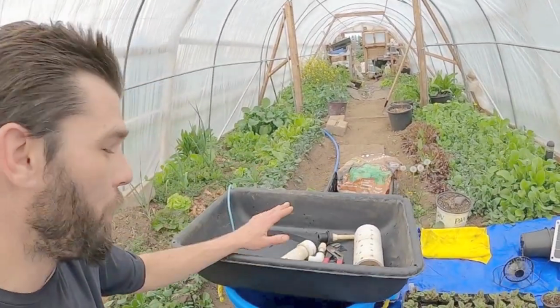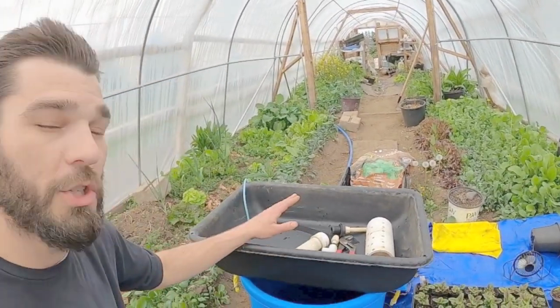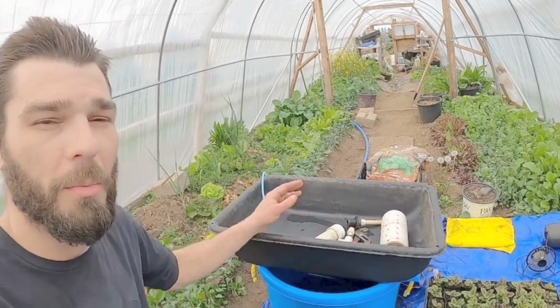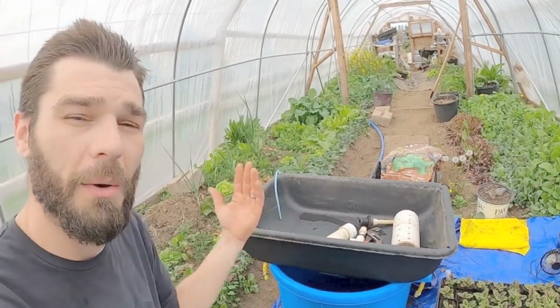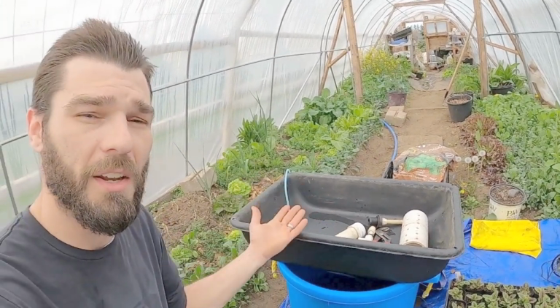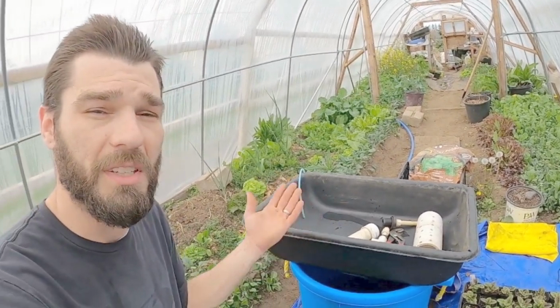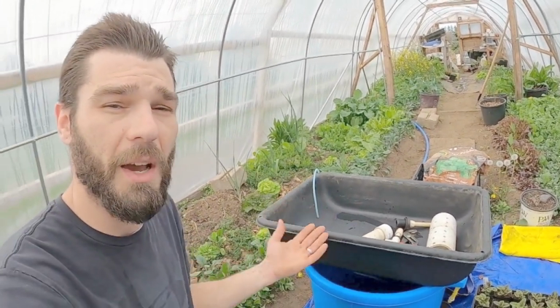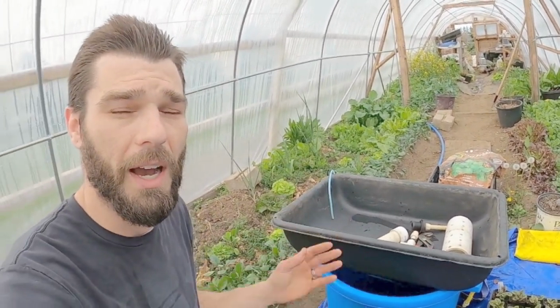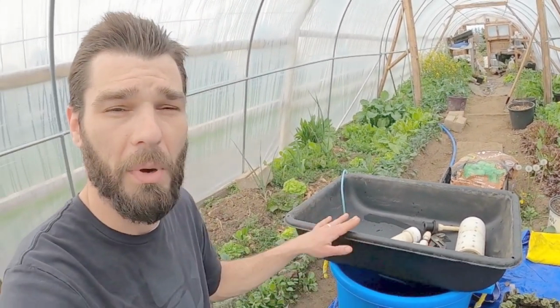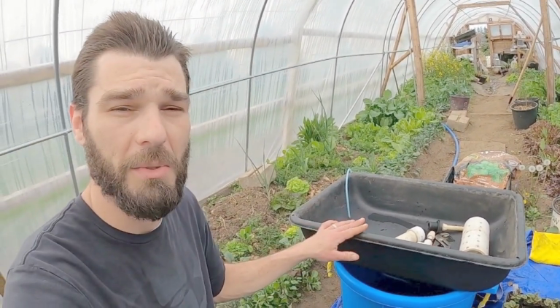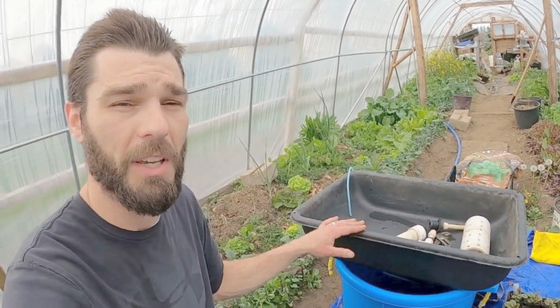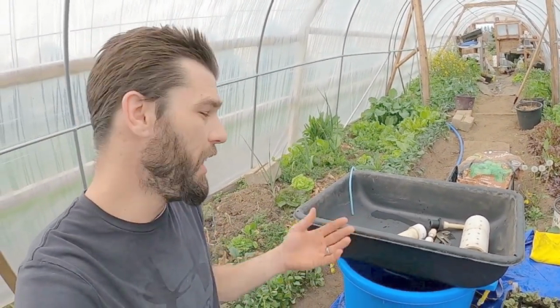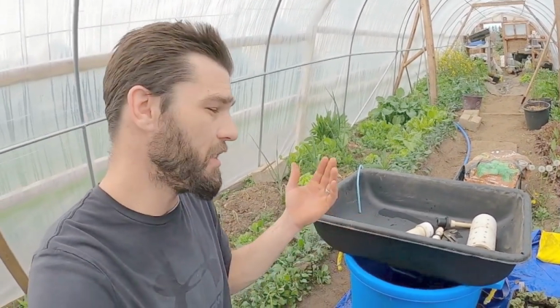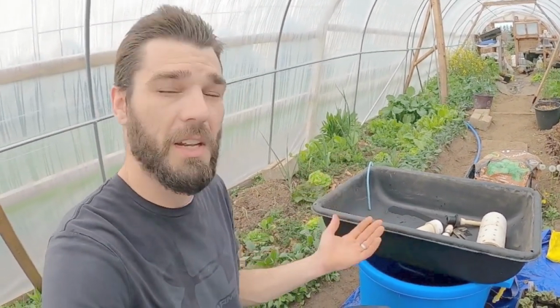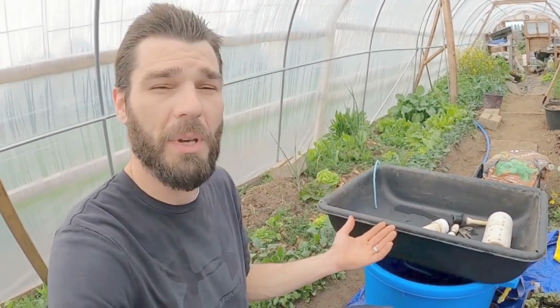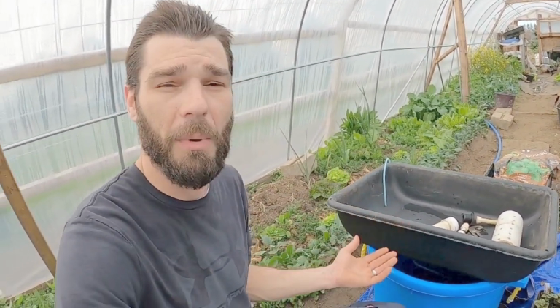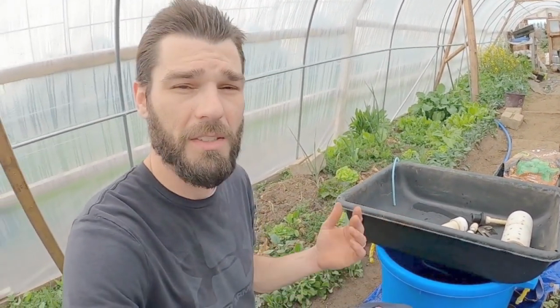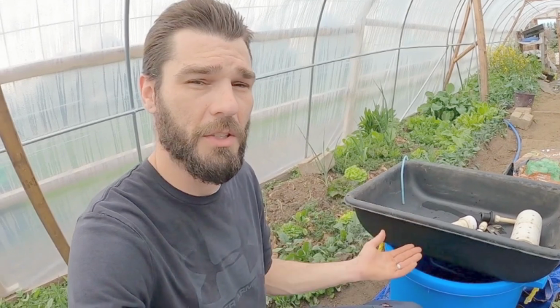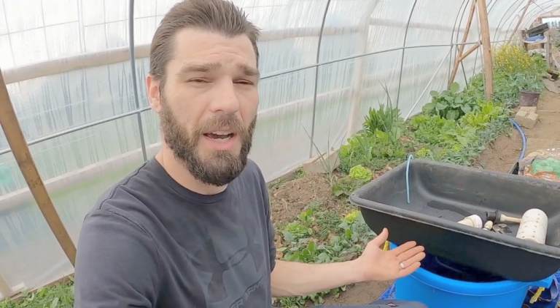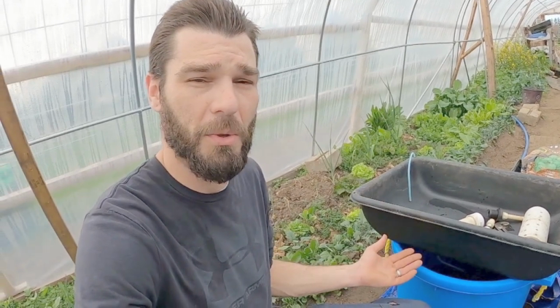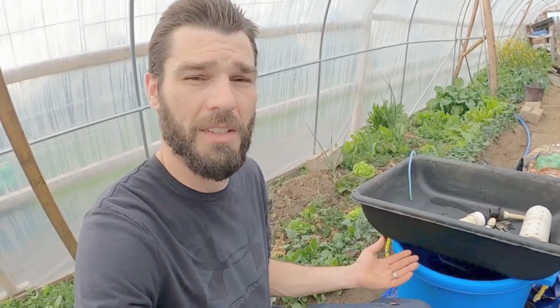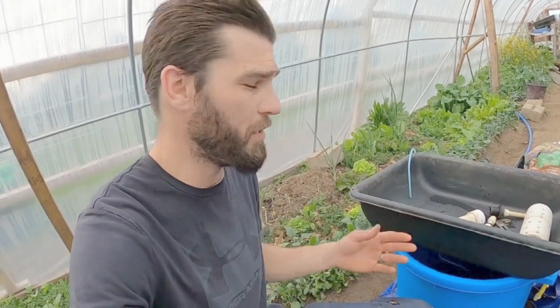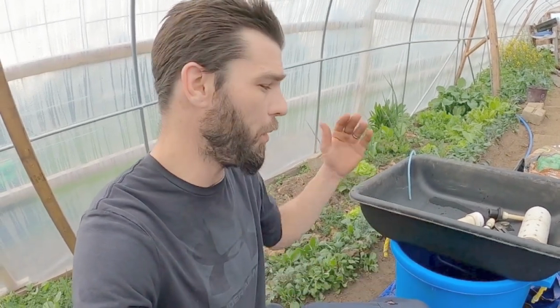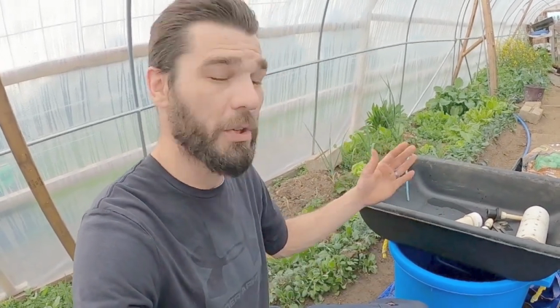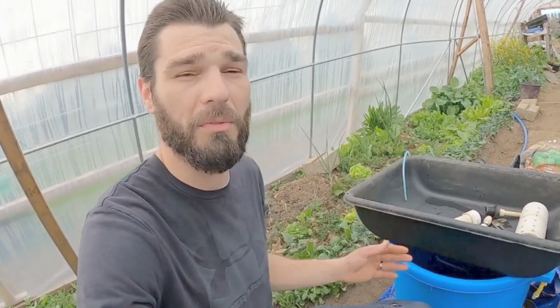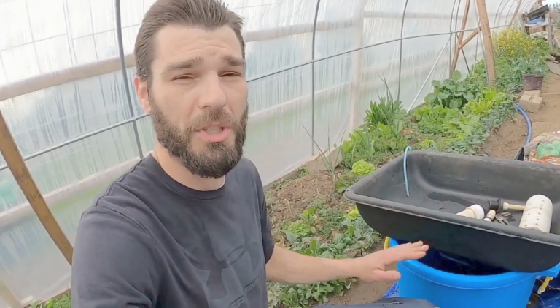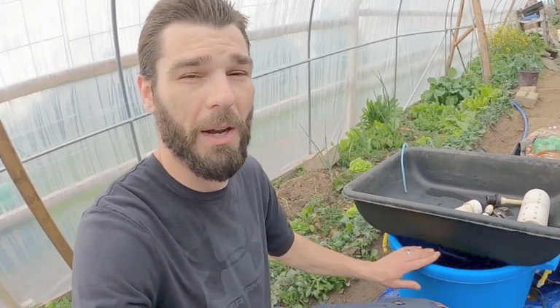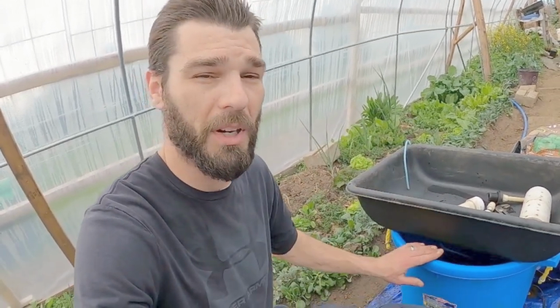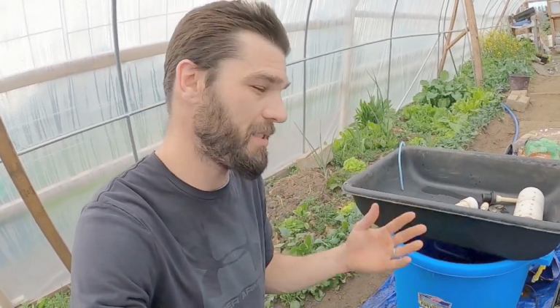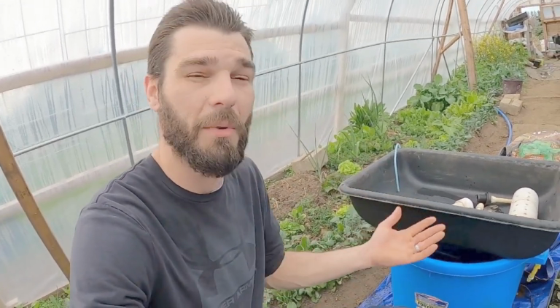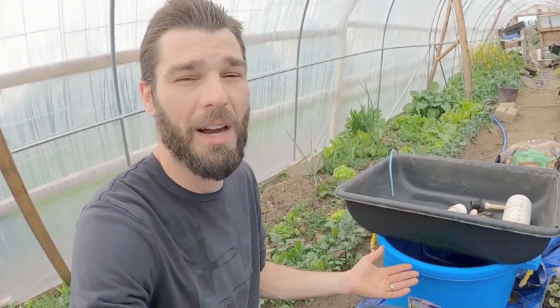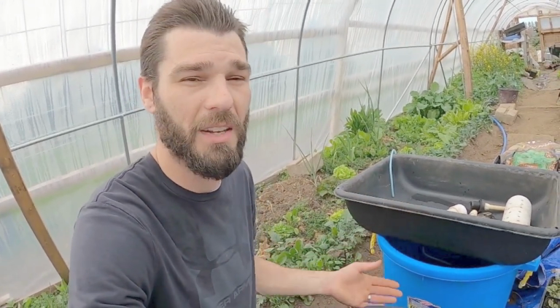I wanted to show everybody how I set up a DIY aquaponics bucket, and this doesn't have to be aquaponics. This can just be a hydroponic system, or you can put fish in the bottom bucket. This is kind of a mock setup.